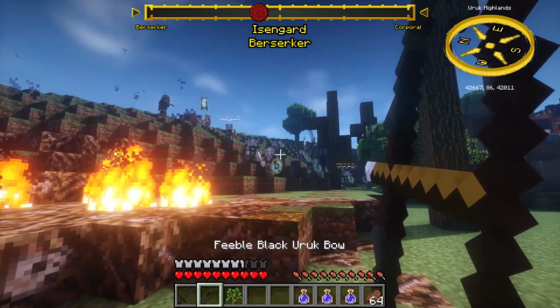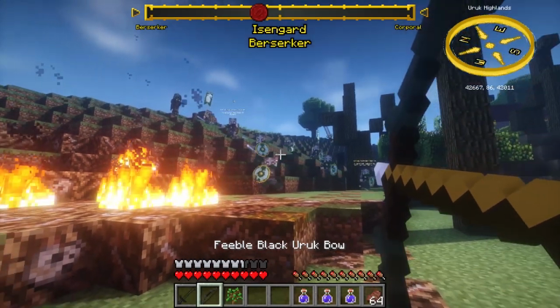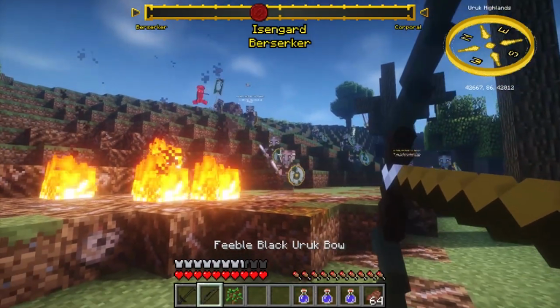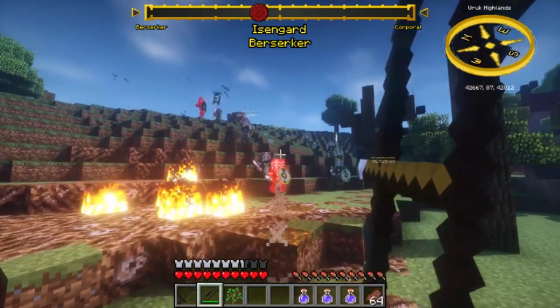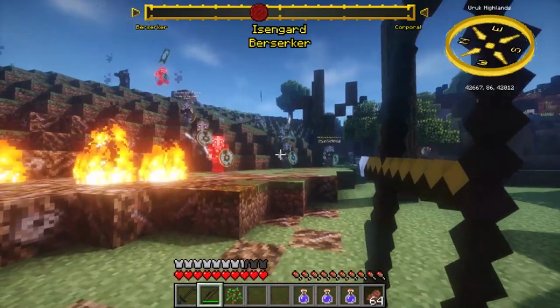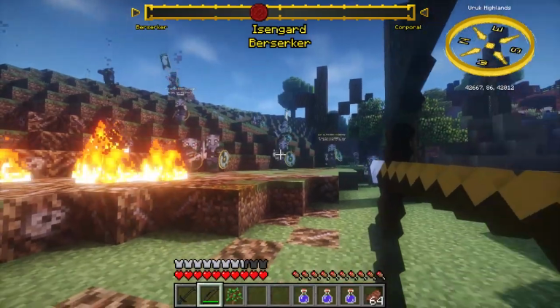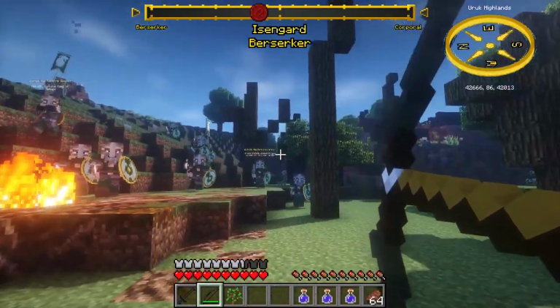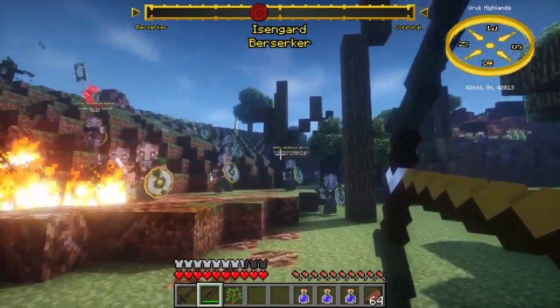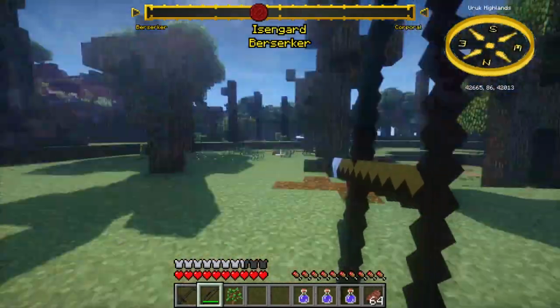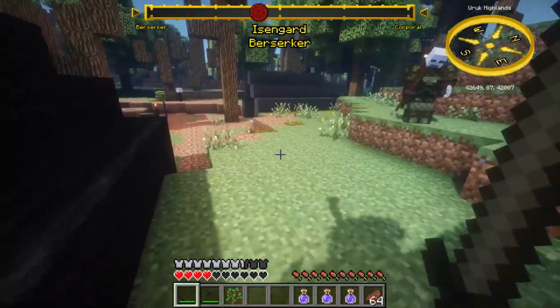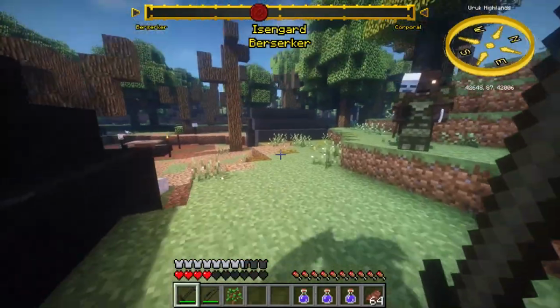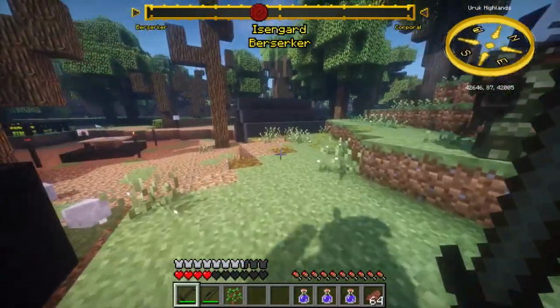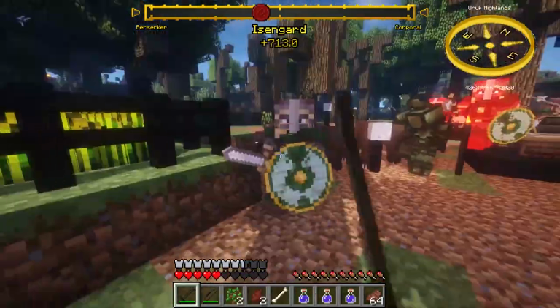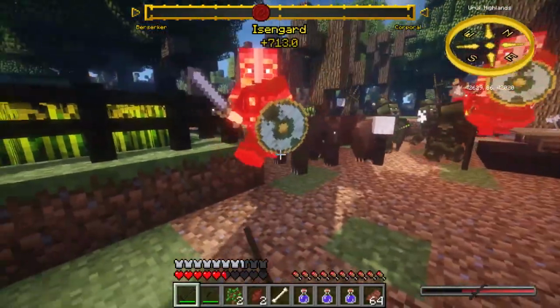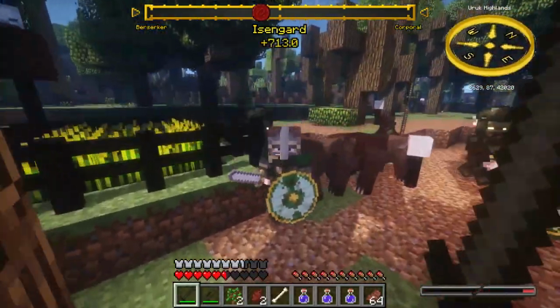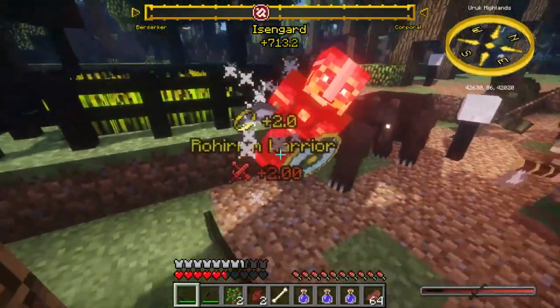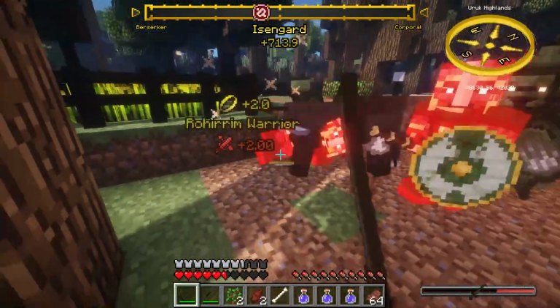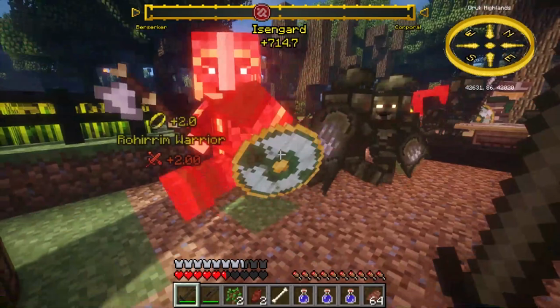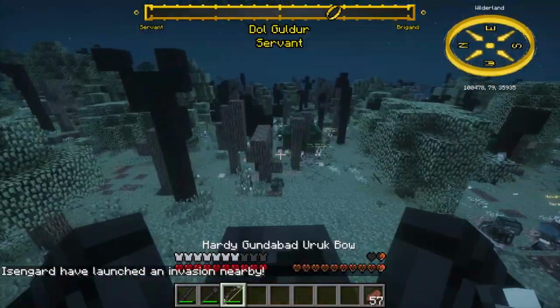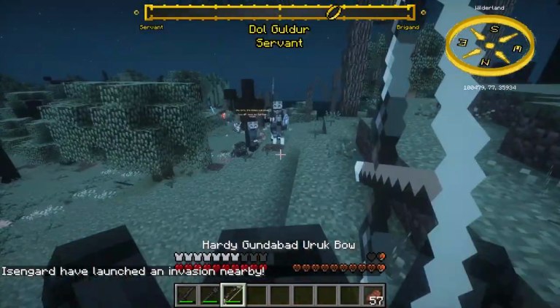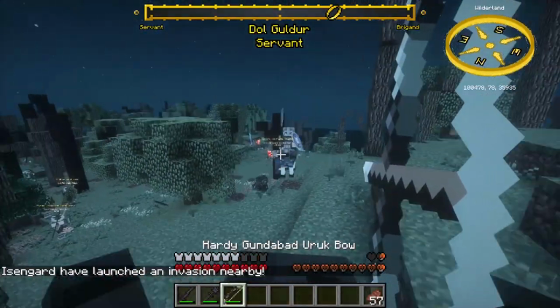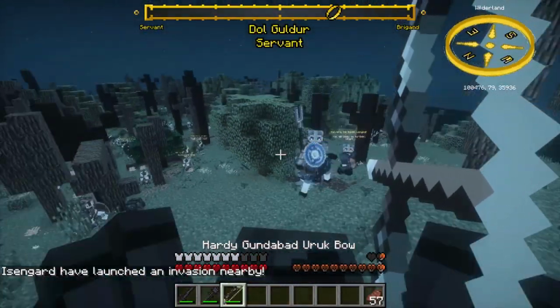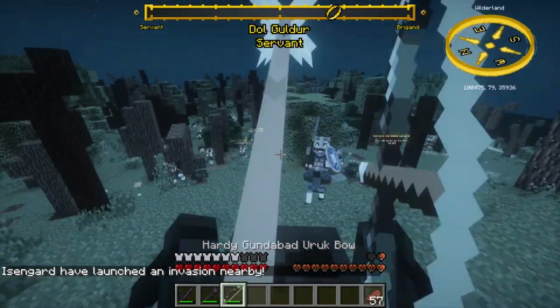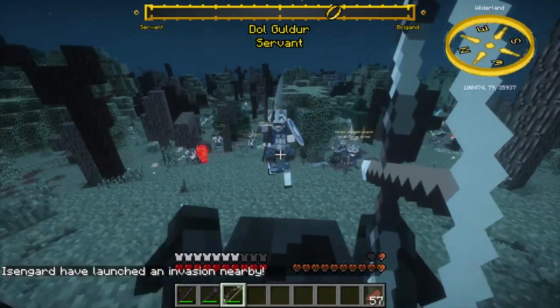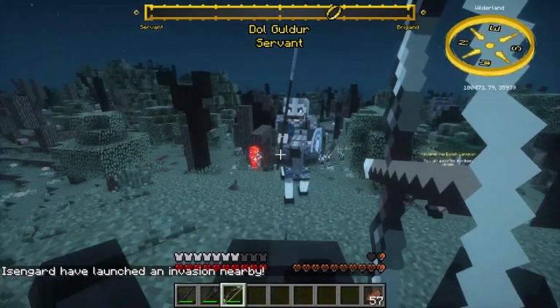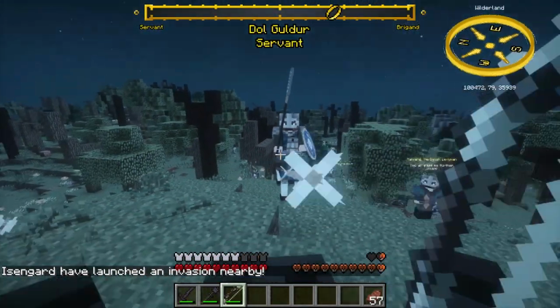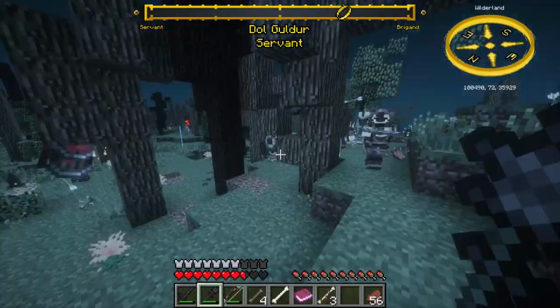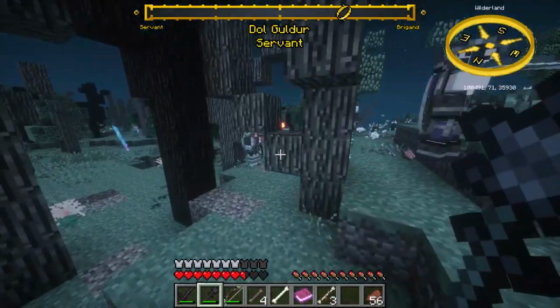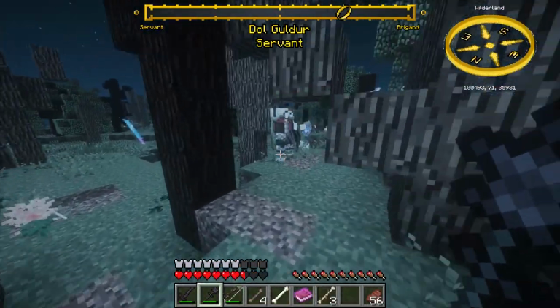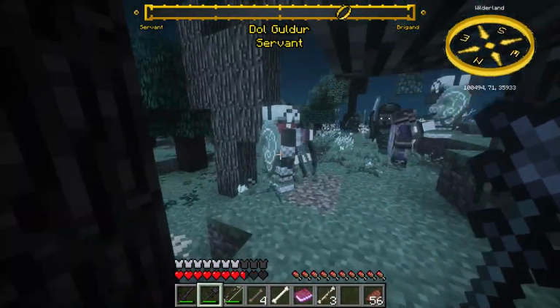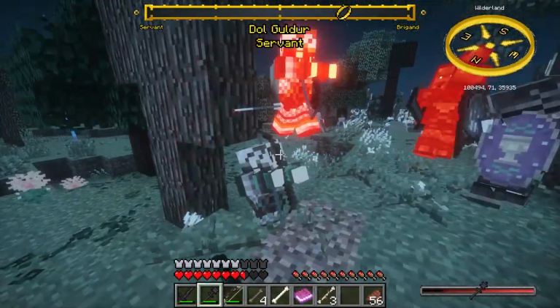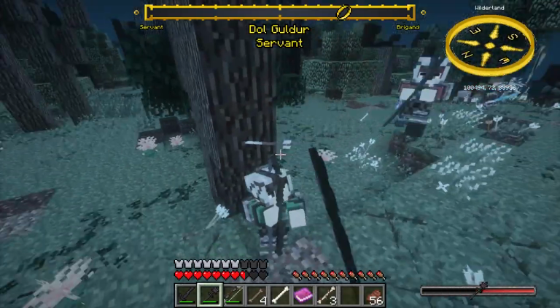Invasions, where platoons of various factions appear in your area, let you either run or fight them for various rewards. On some occasions, there may be more than one invading faction, which can make your world feel even more immersive.